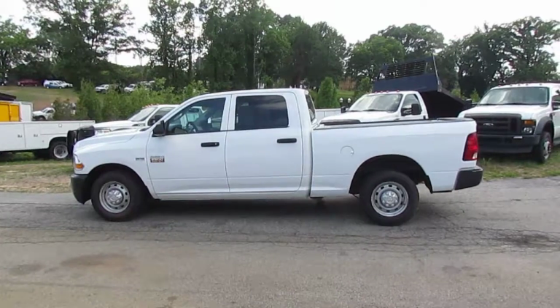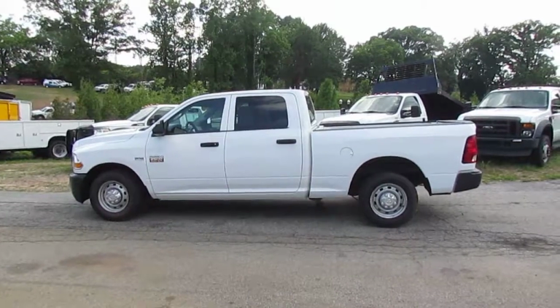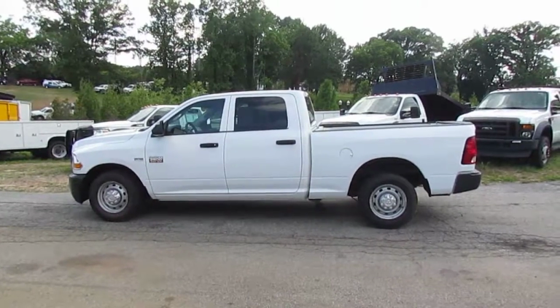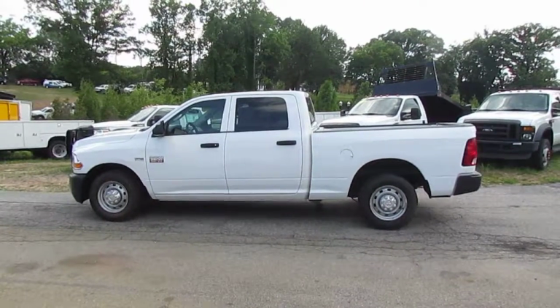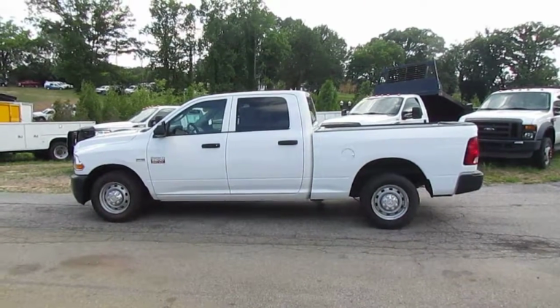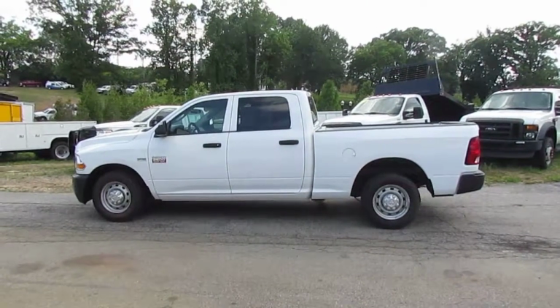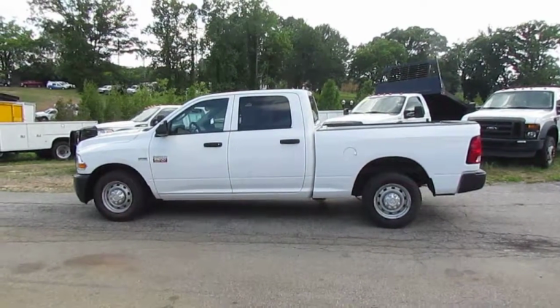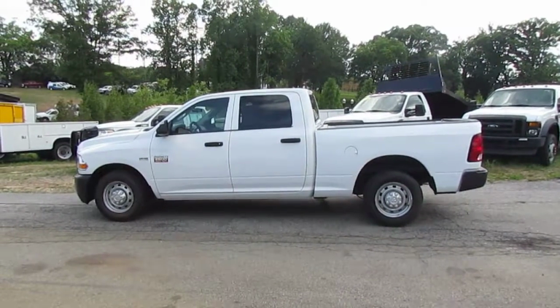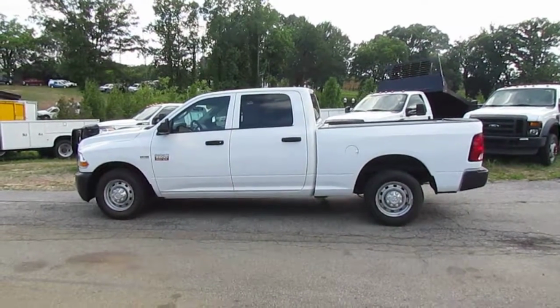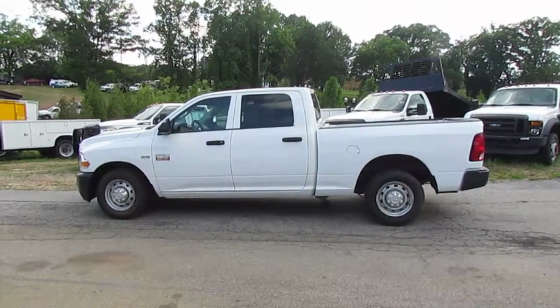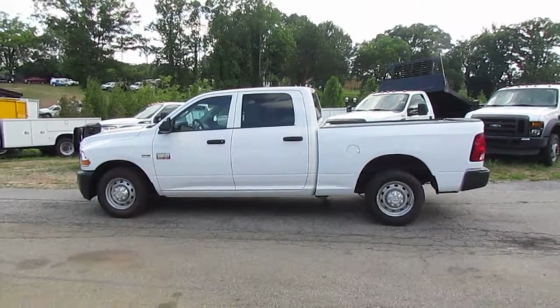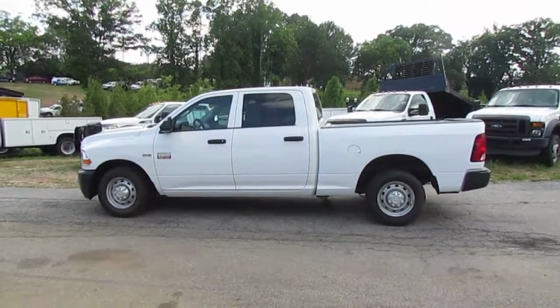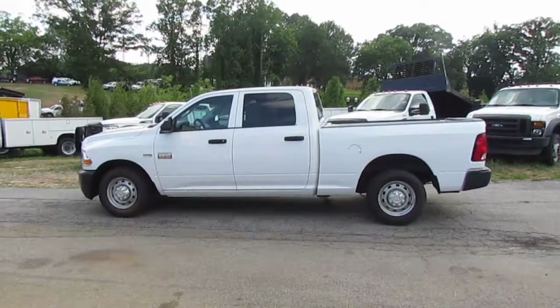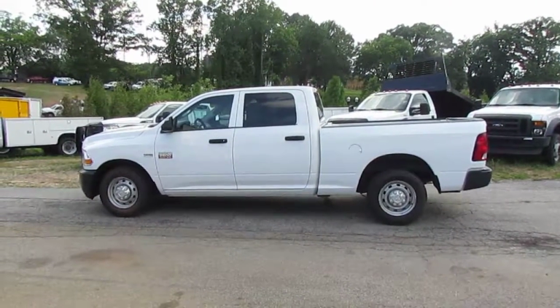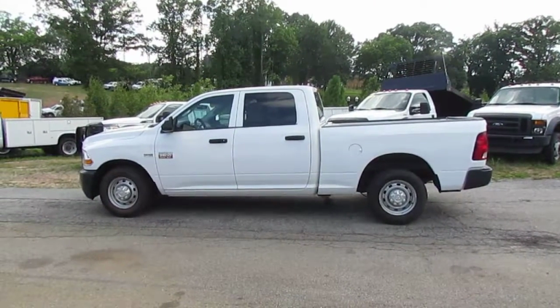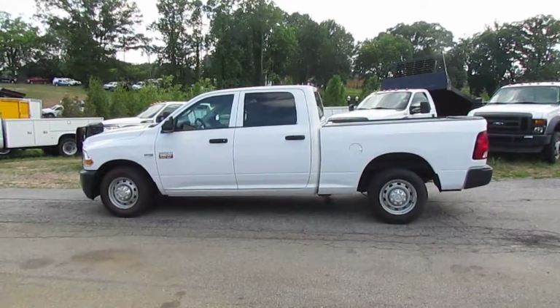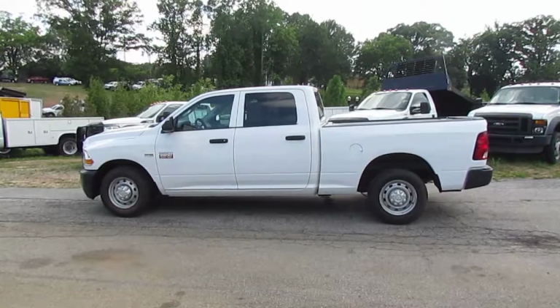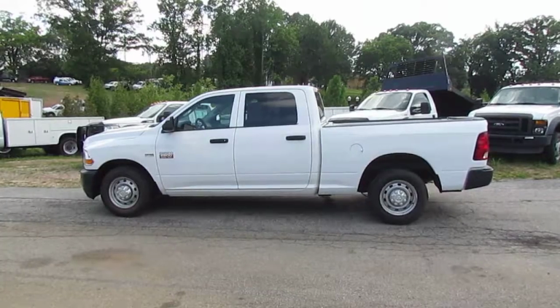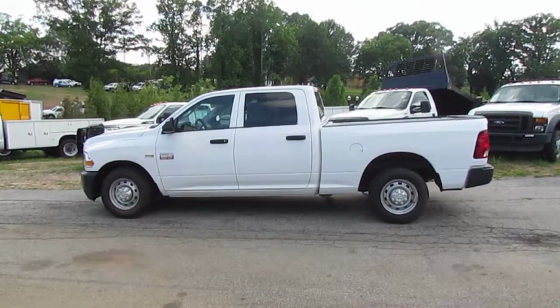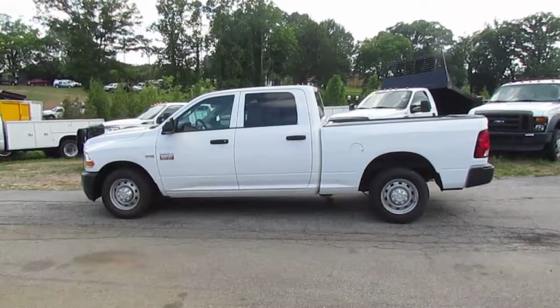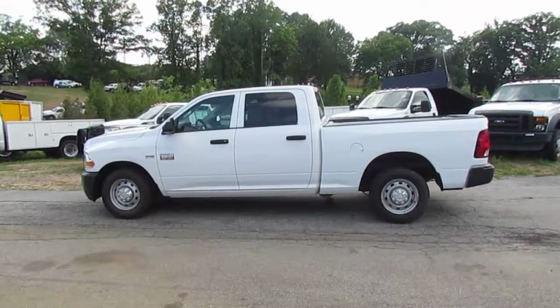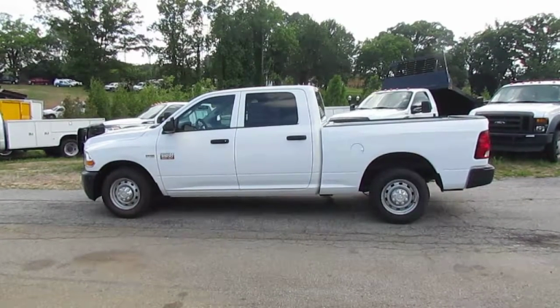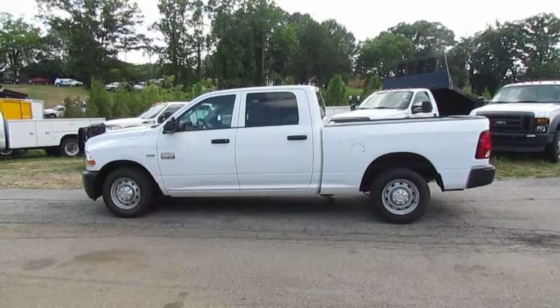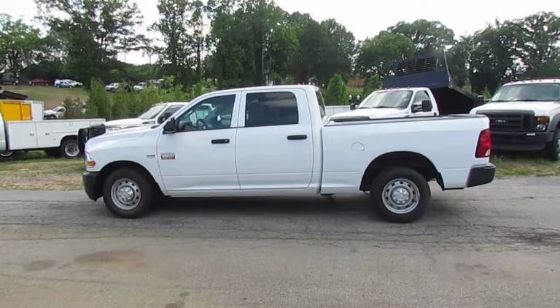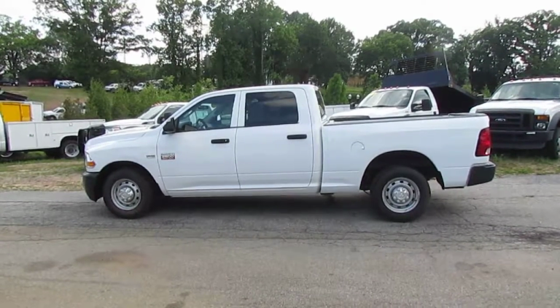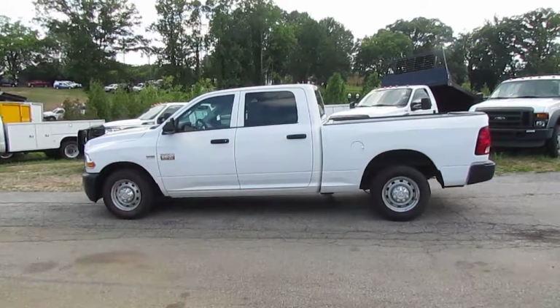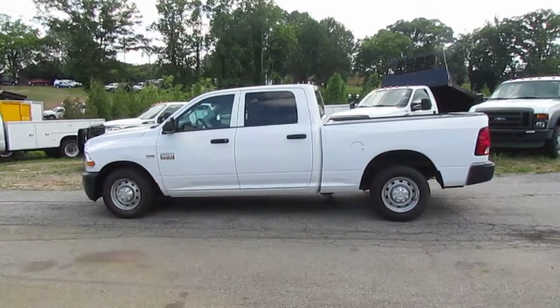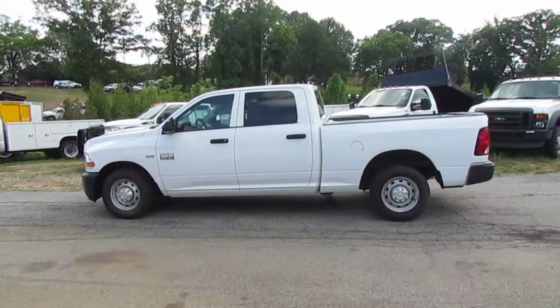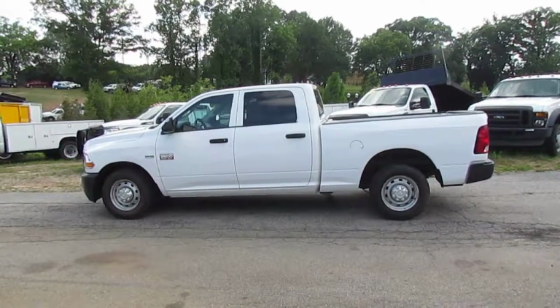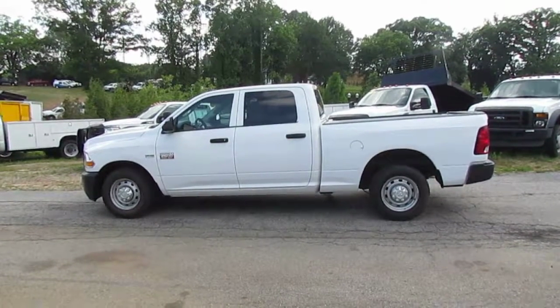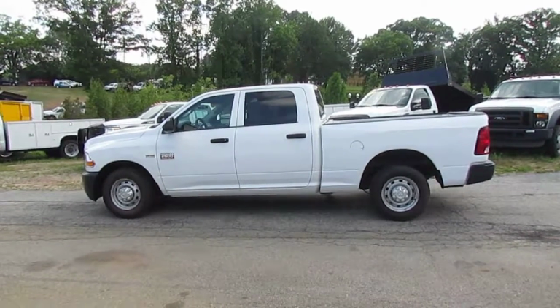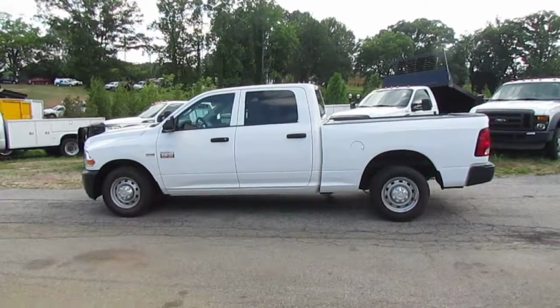Hey, Photo Guy with the Truck Showcase for you, coming to you from JW Truck Sales — the largest commercial truck retailer in the southeast with over 350 vehicles in stock.